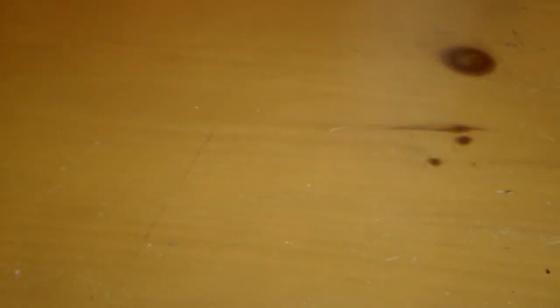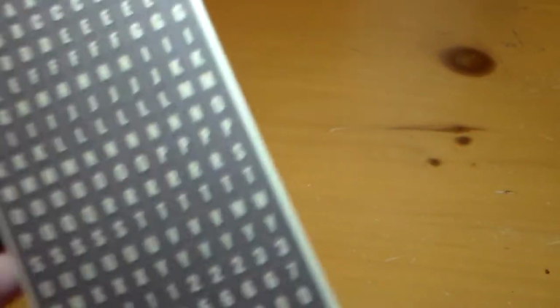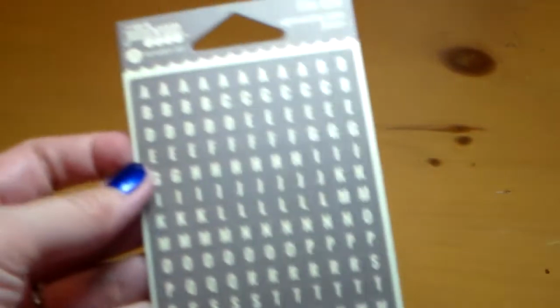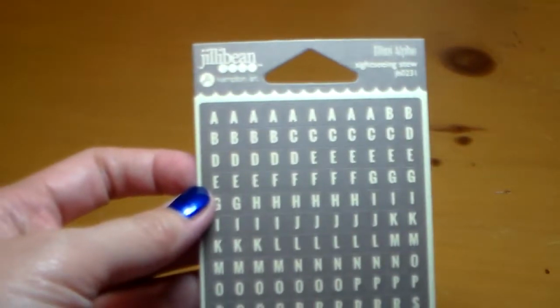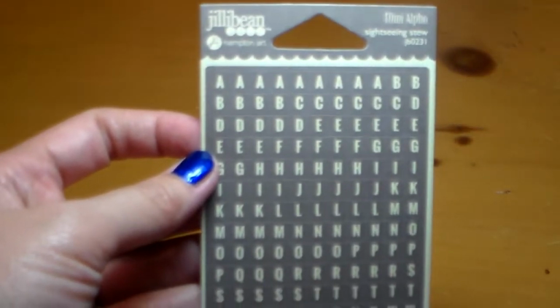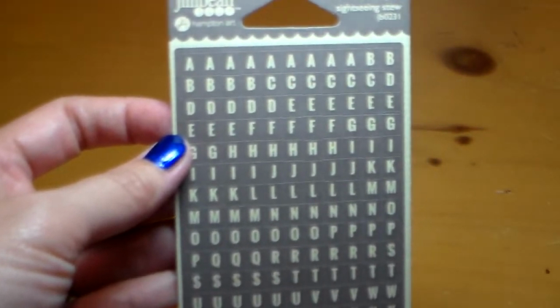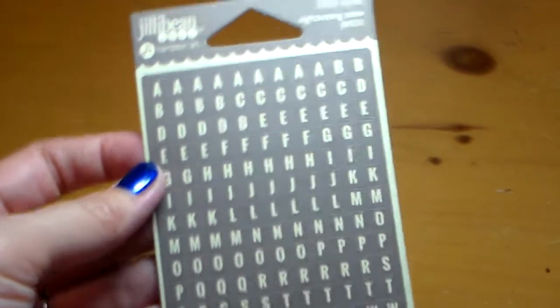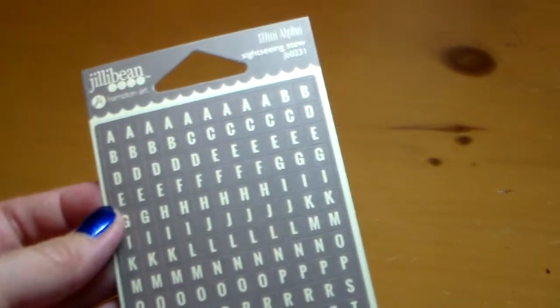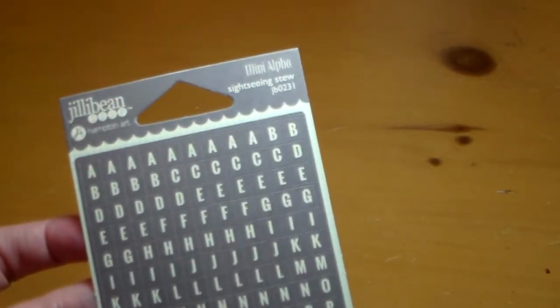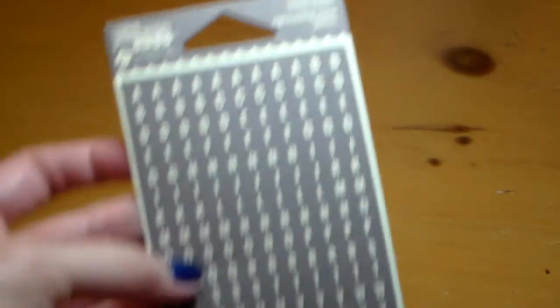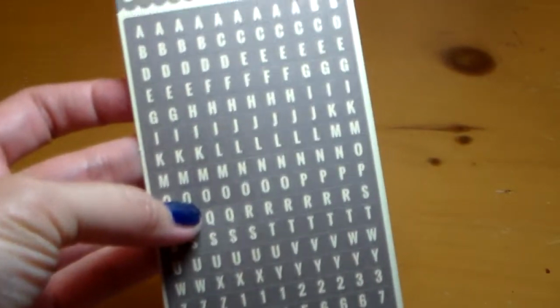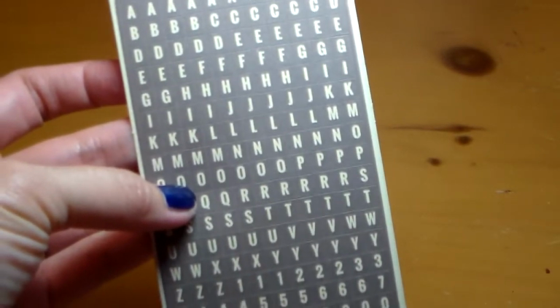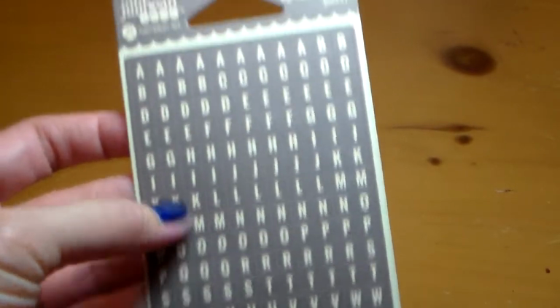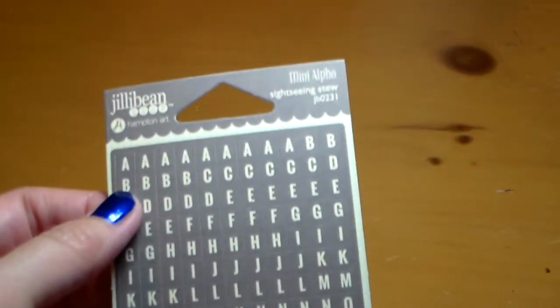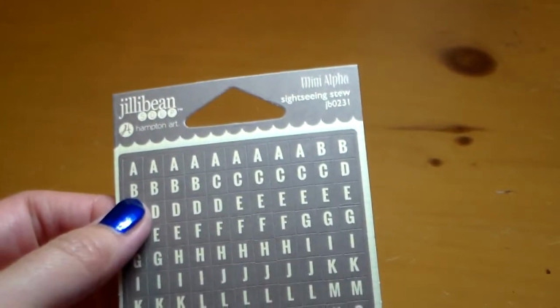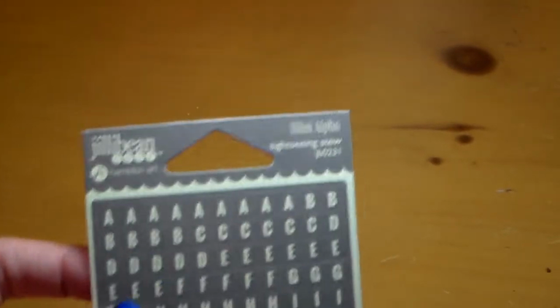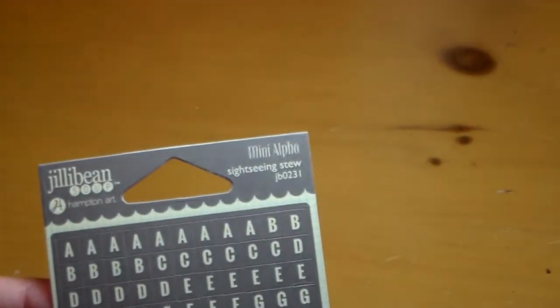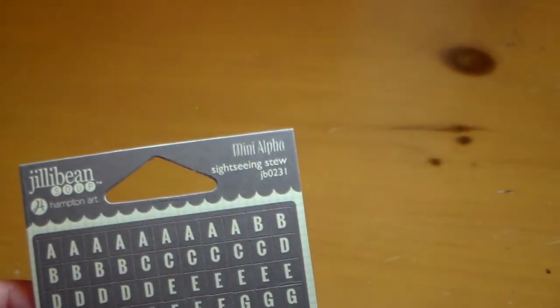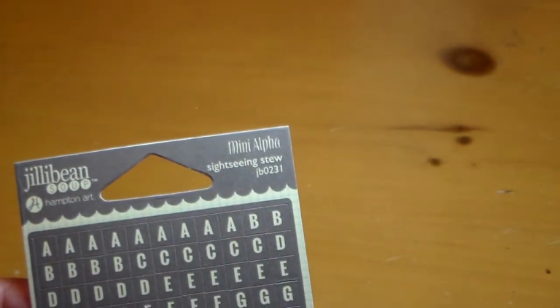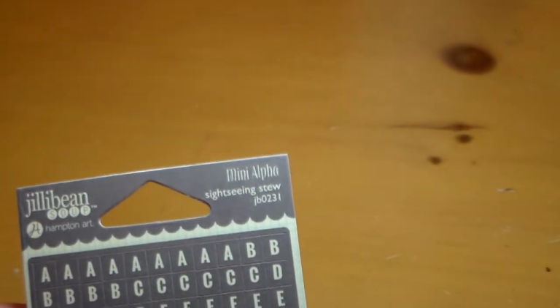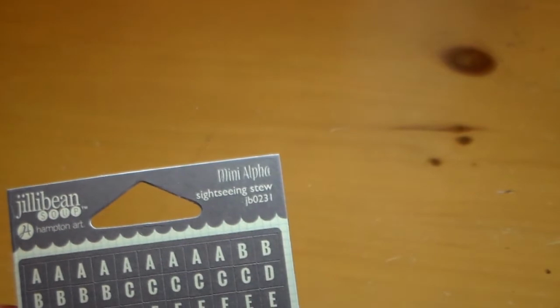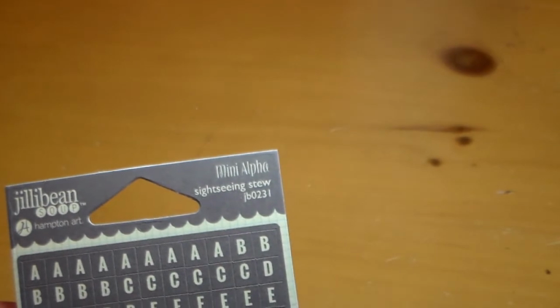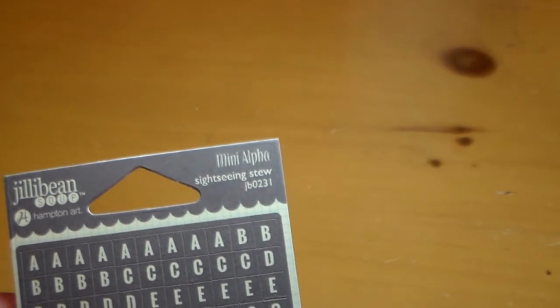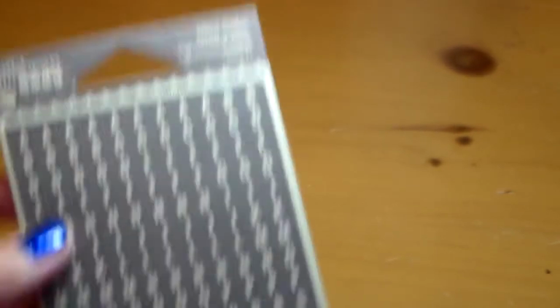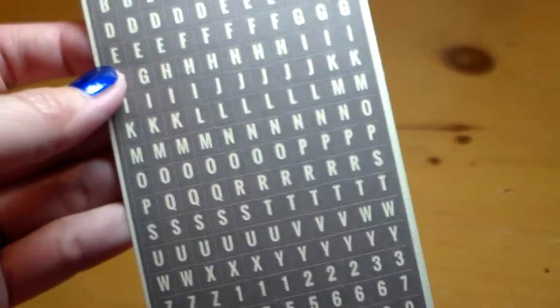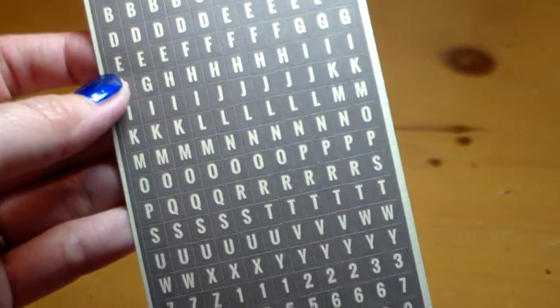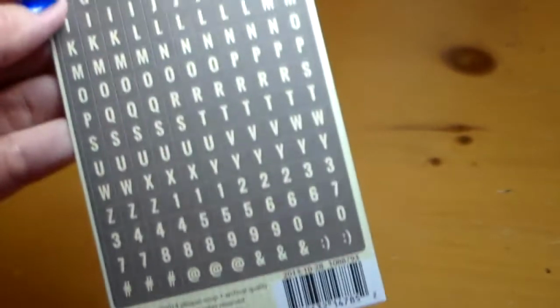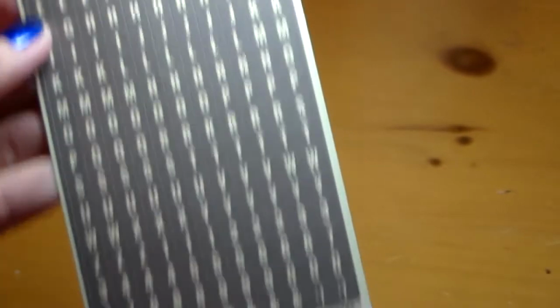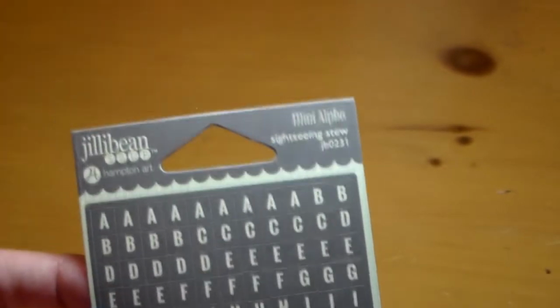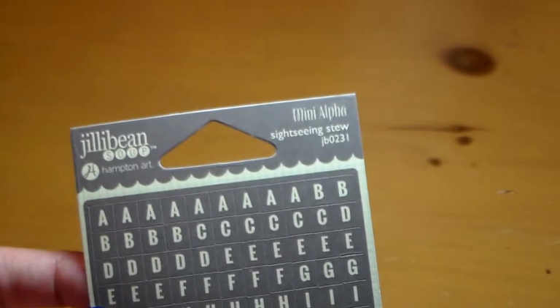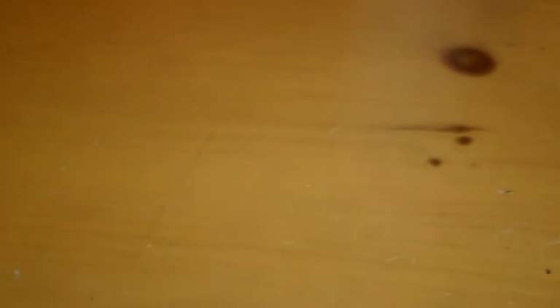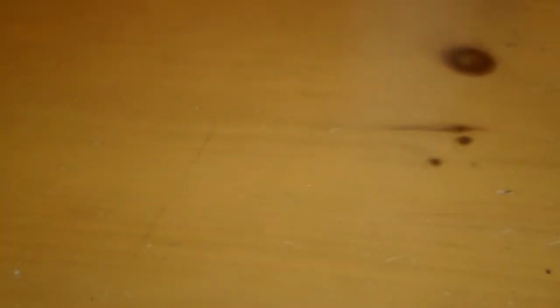Then I also got this Jilly Bean Soup alpha sticker set. This is the gray one — it's called Sightseeing Stew, Lime, I guess, is what it's called.